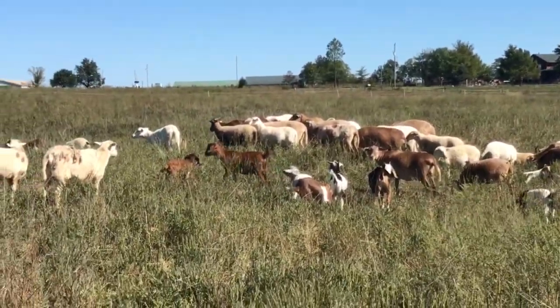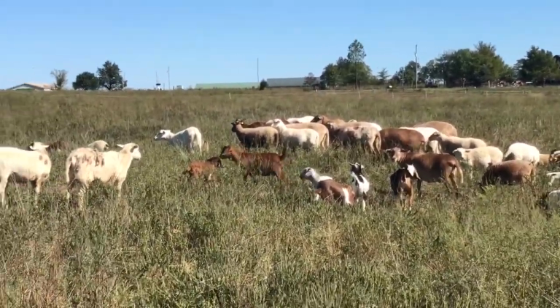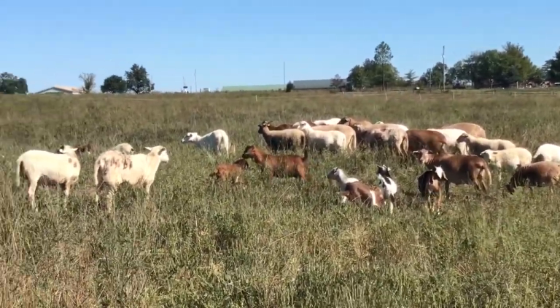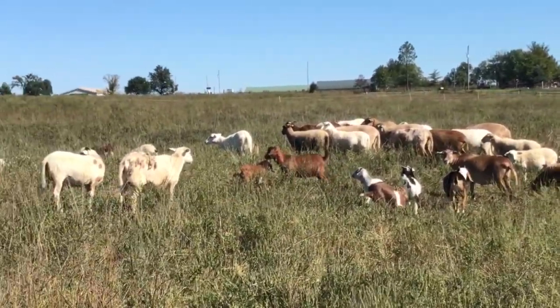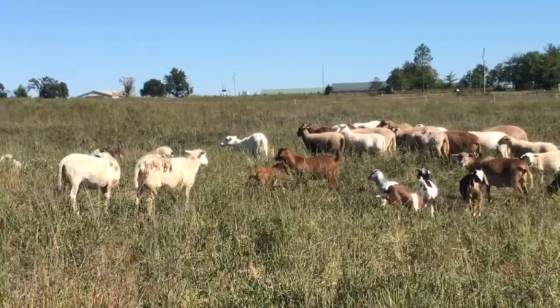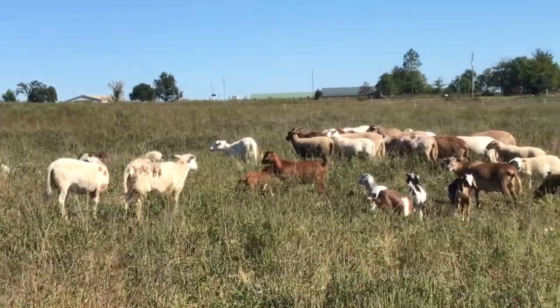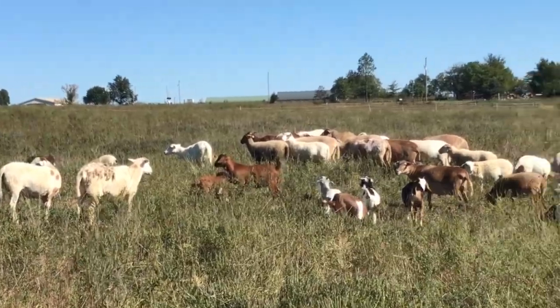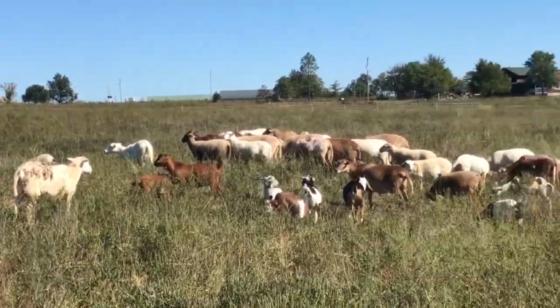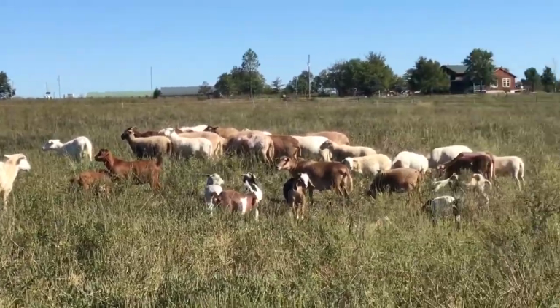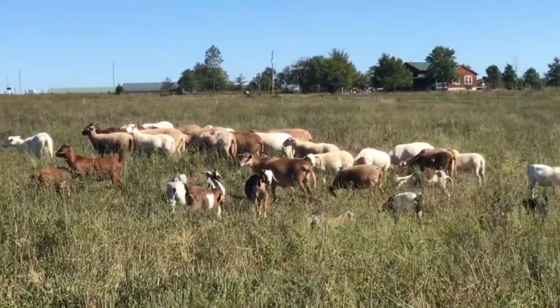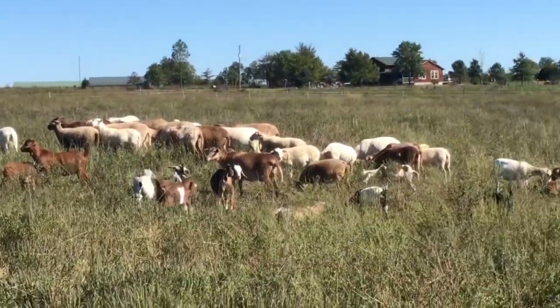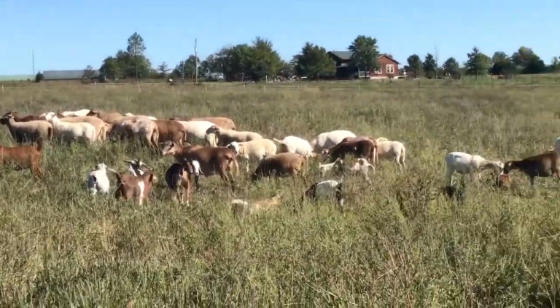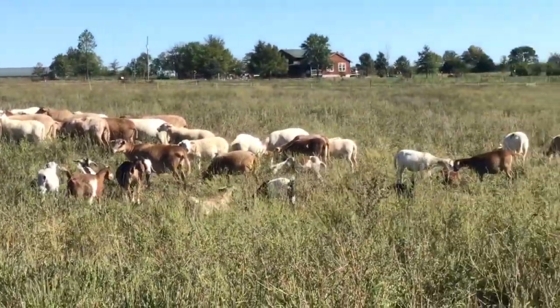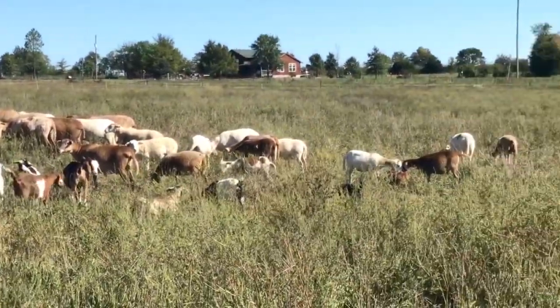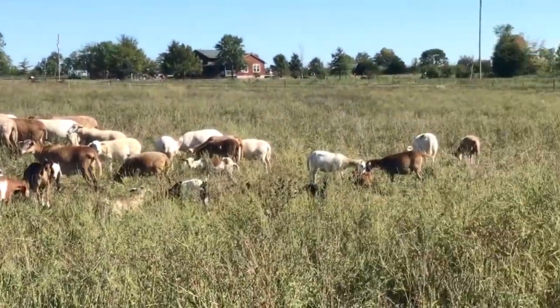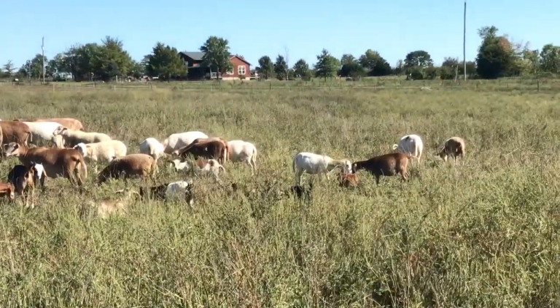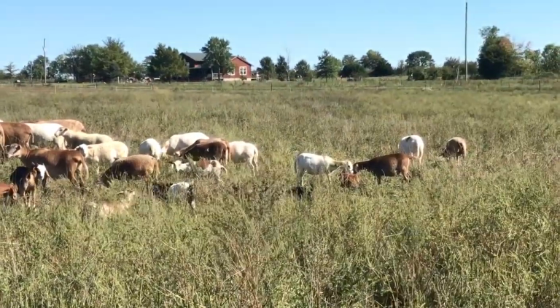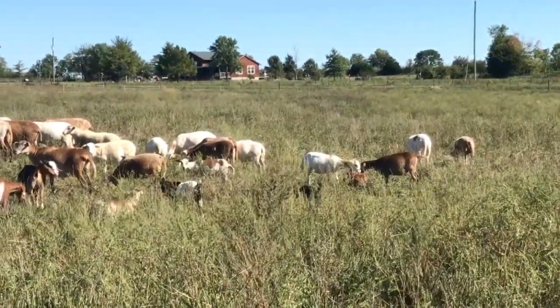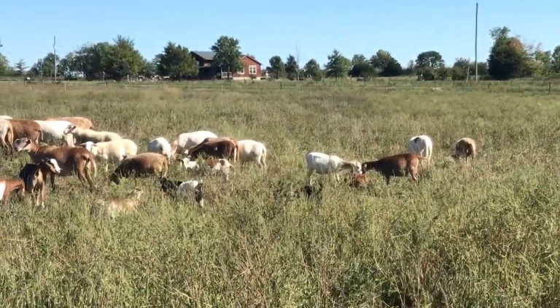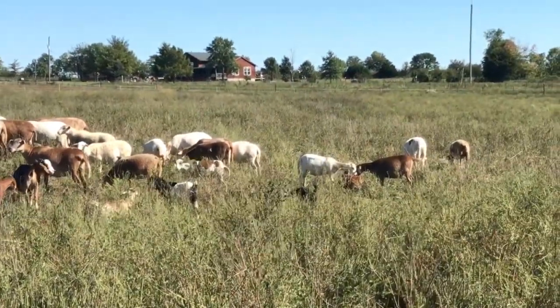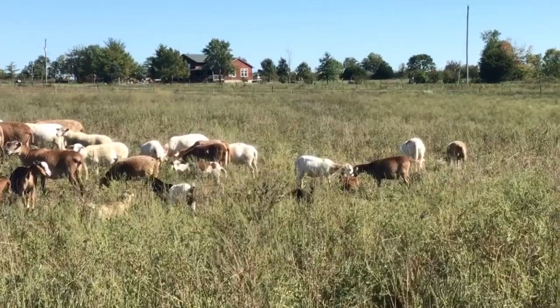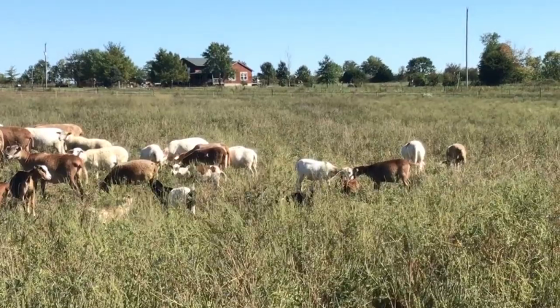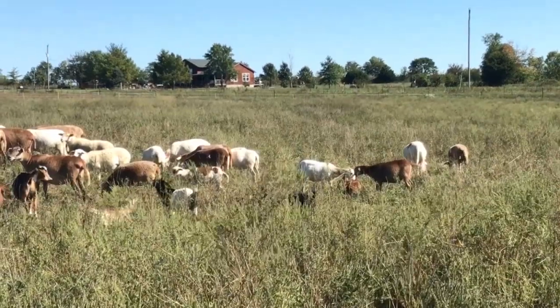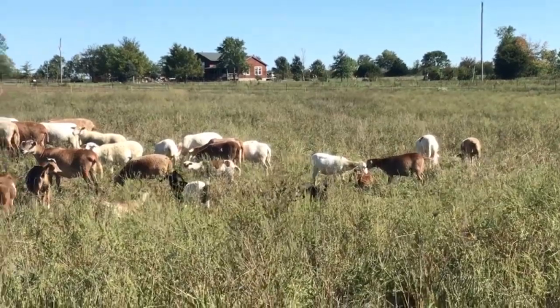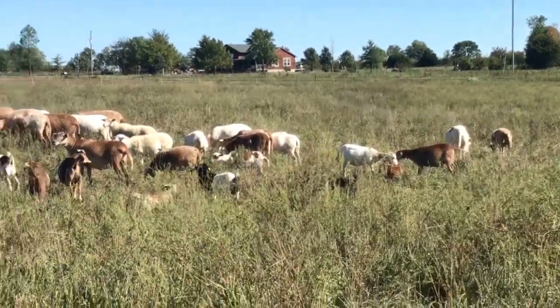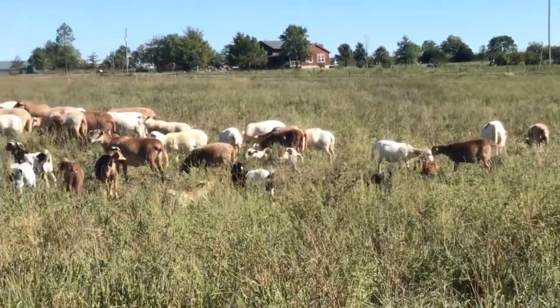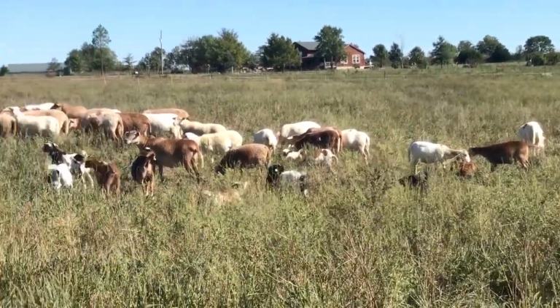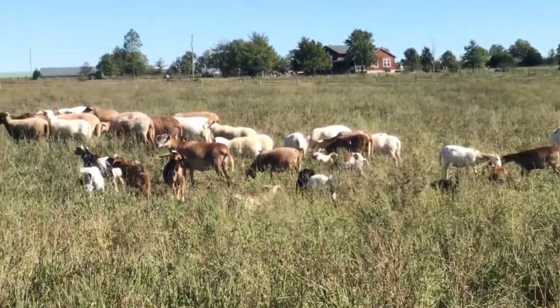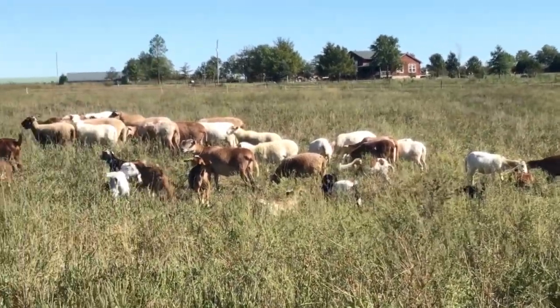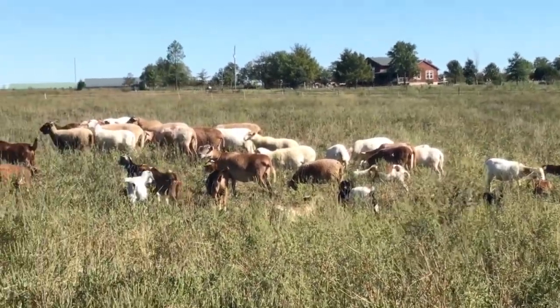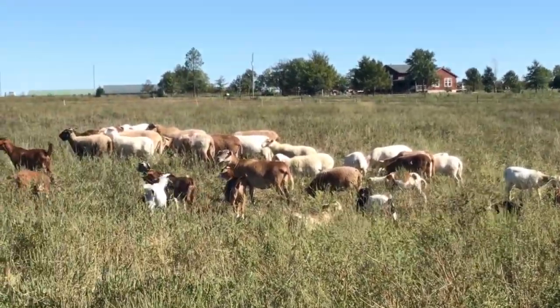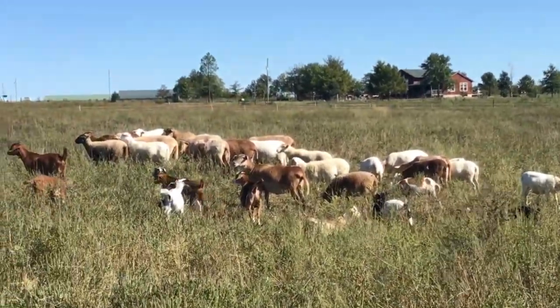I want to highlight just how well they're doing on pasture. We don't supplement them at all with anything, and this is what they're able to do on that. So if you're interested in converting some of your weeds into profit, this is a great option.